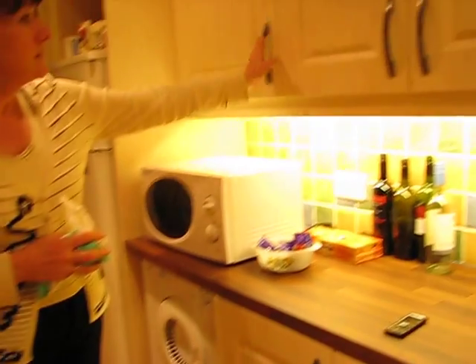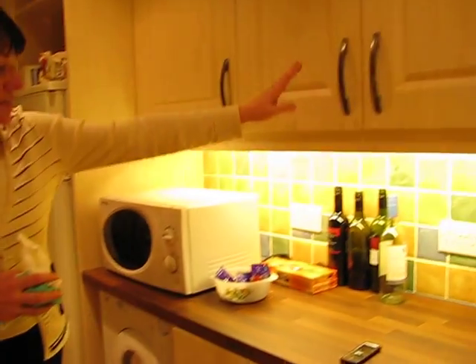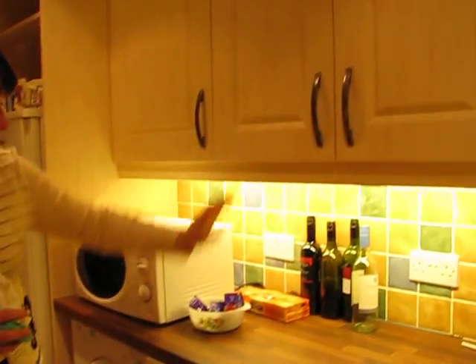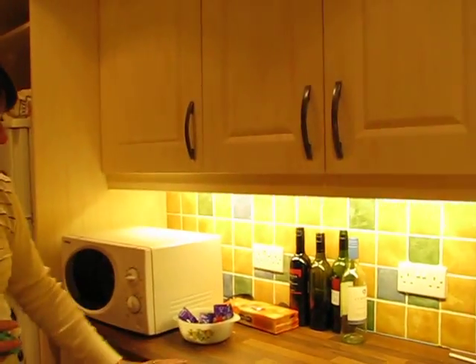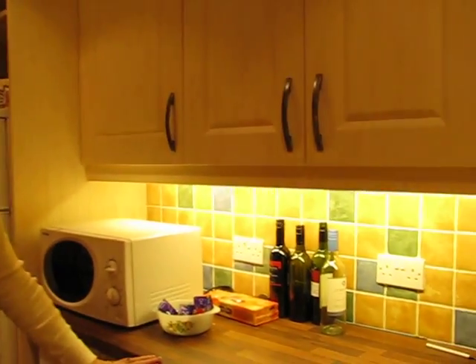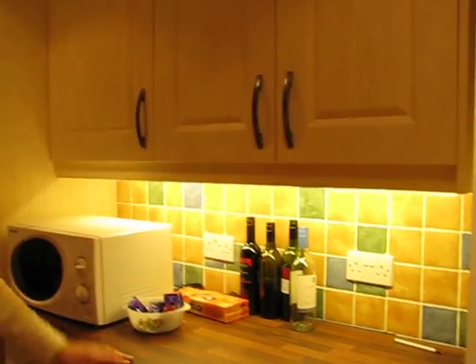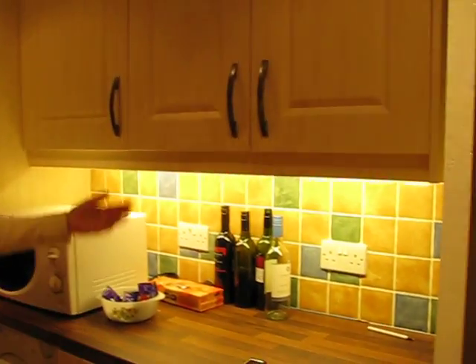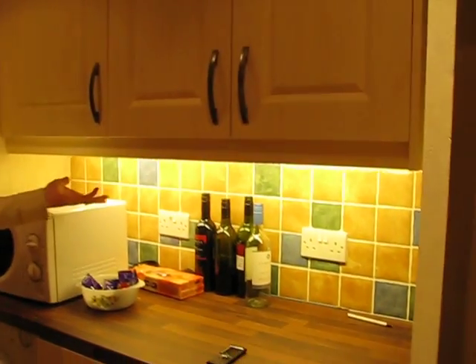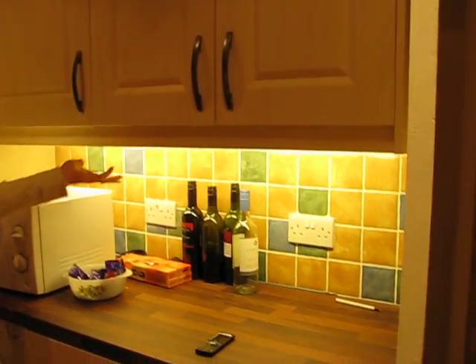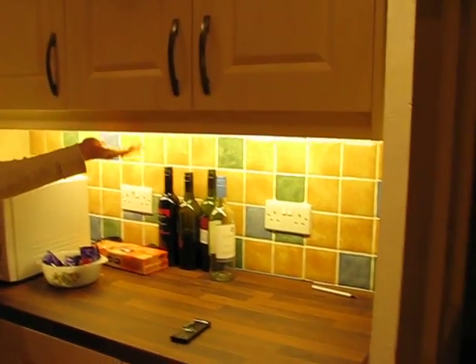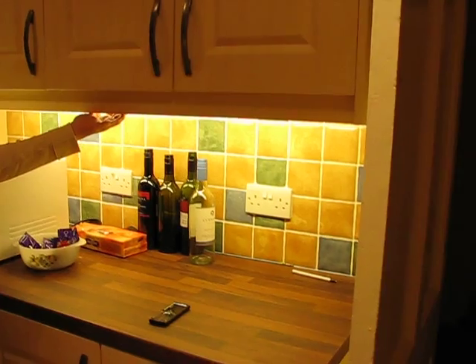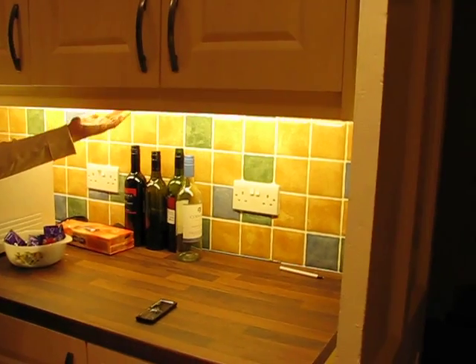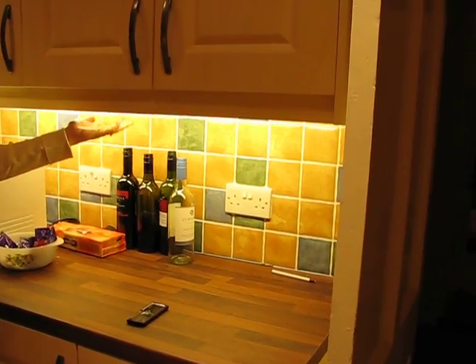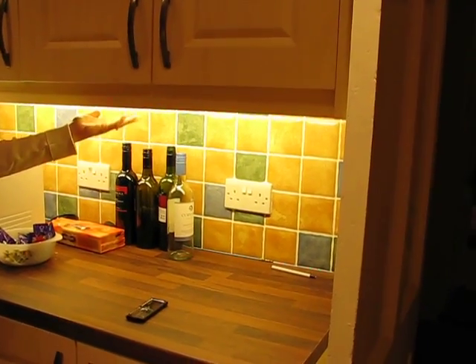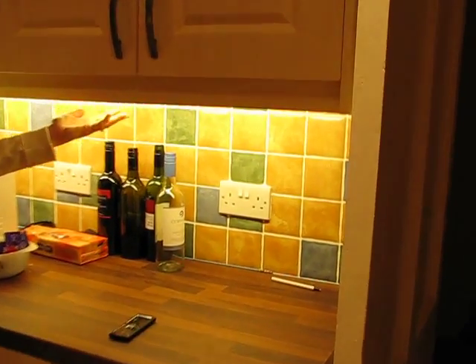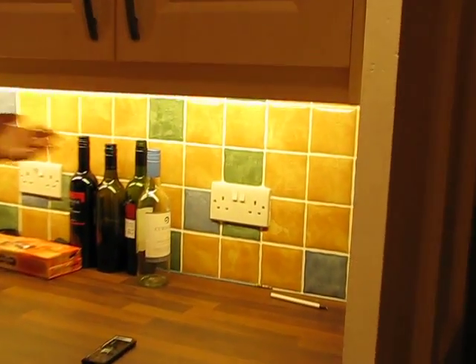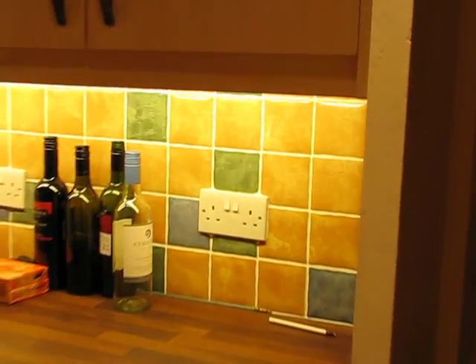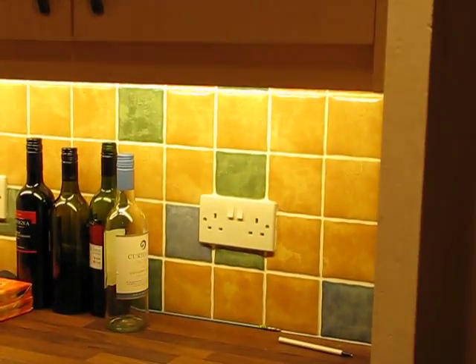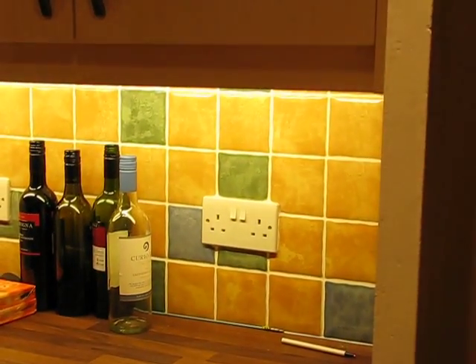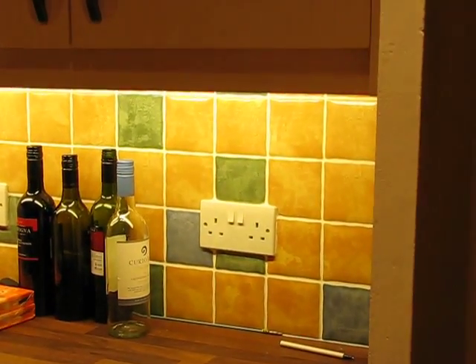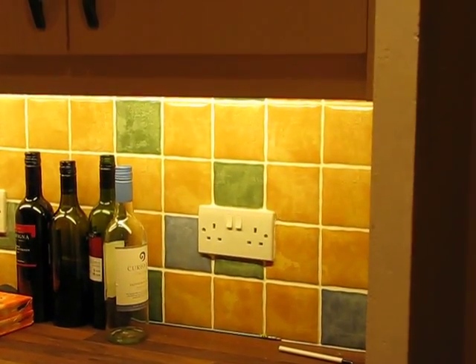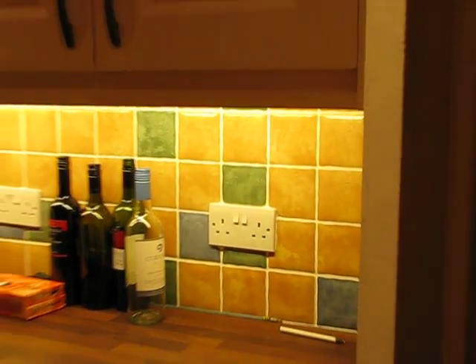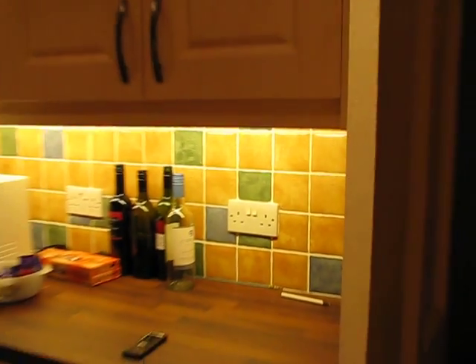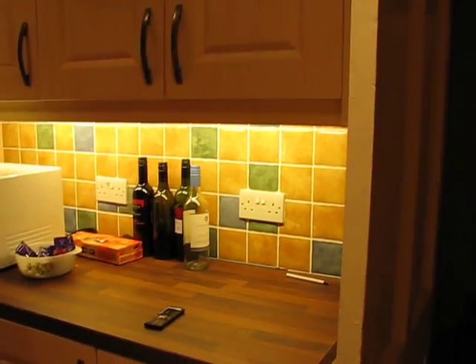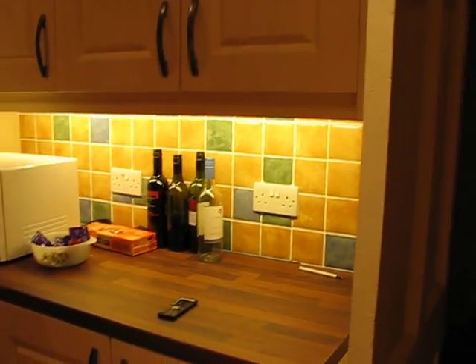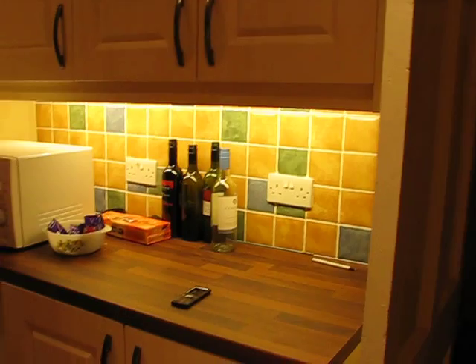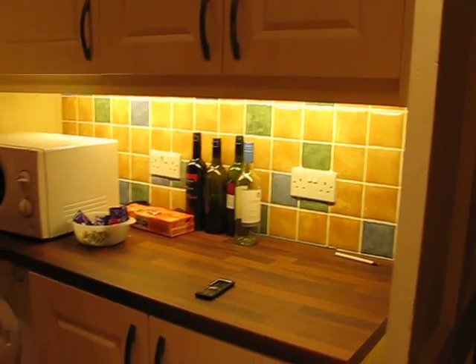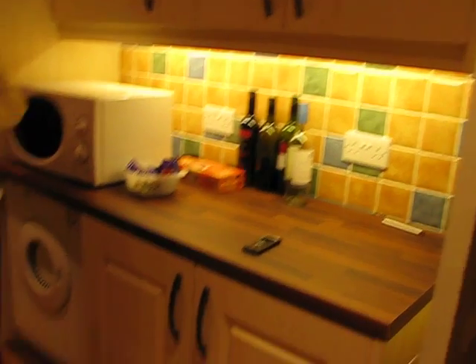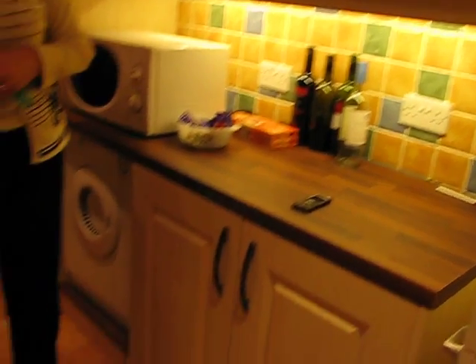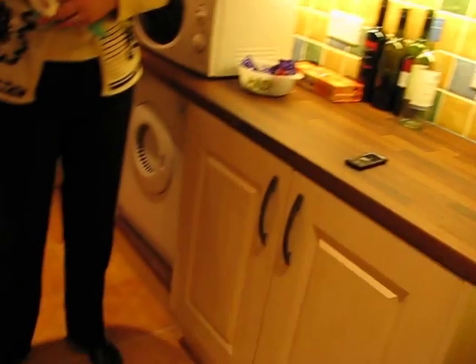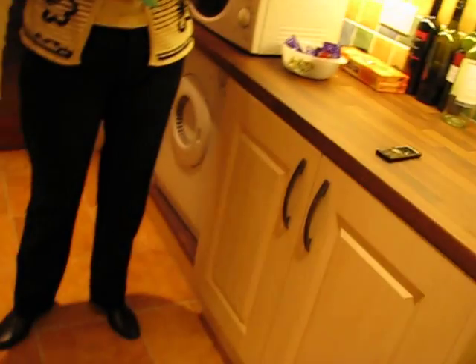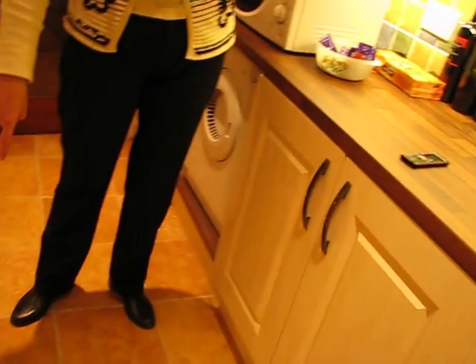Nice cupboards and all. And you'll notice the nice little feature of the under-thingy lighting. And the nice new tiles.